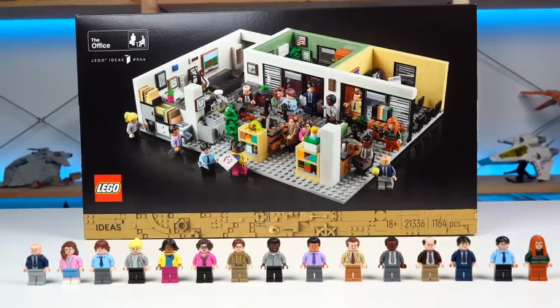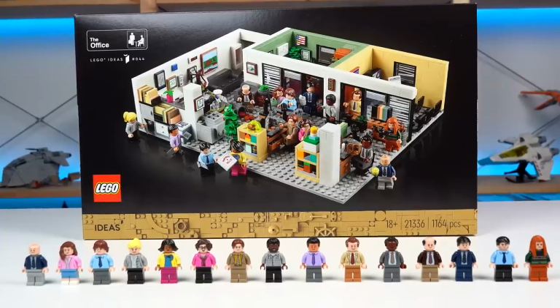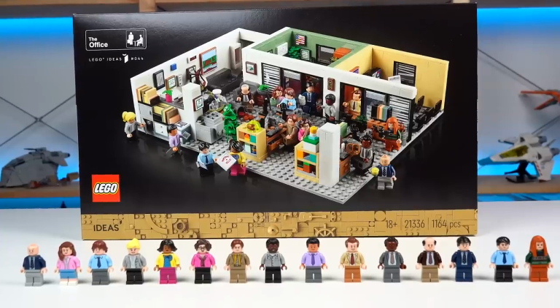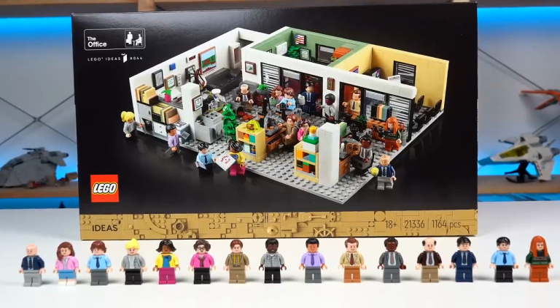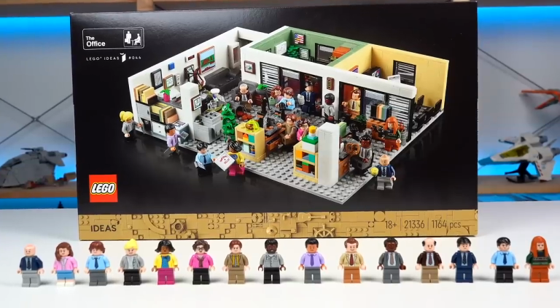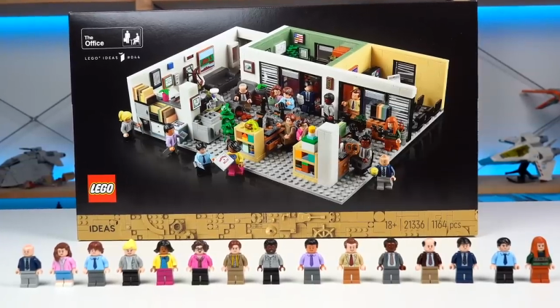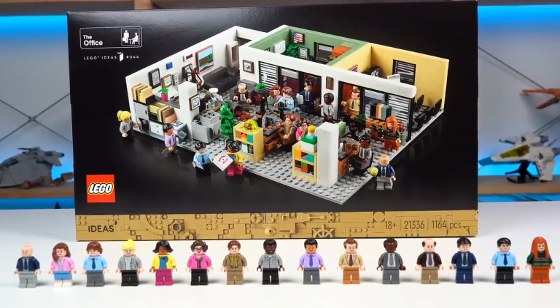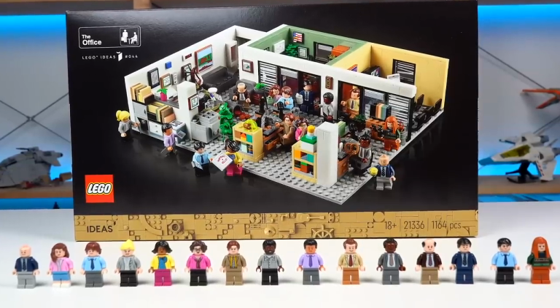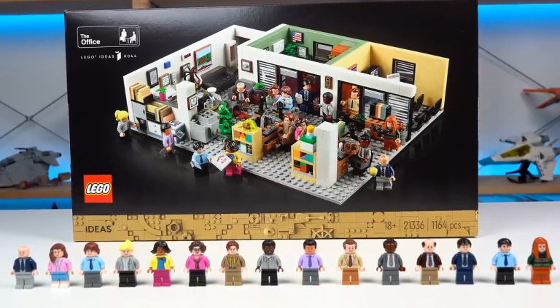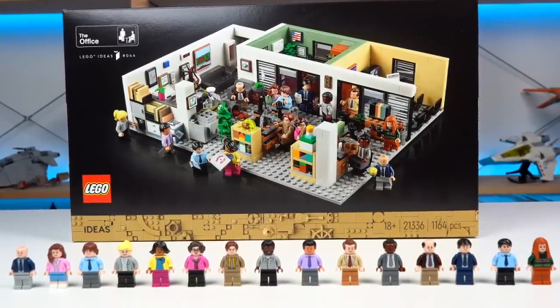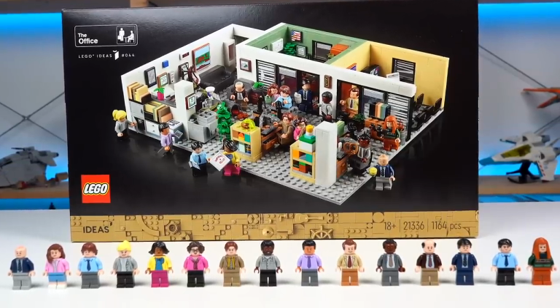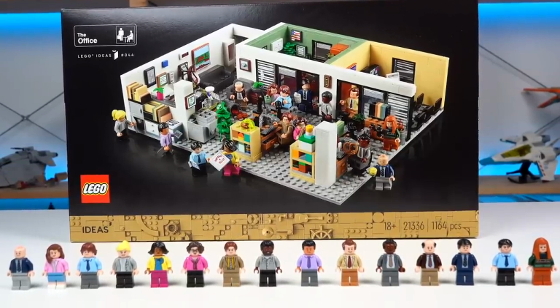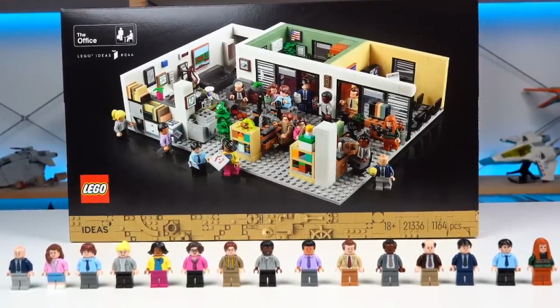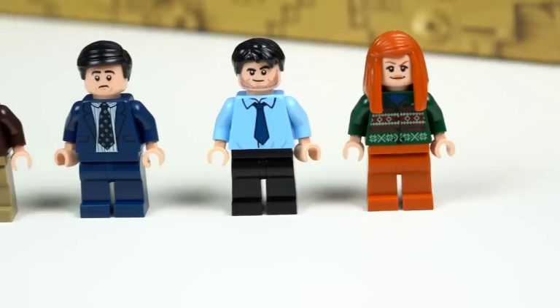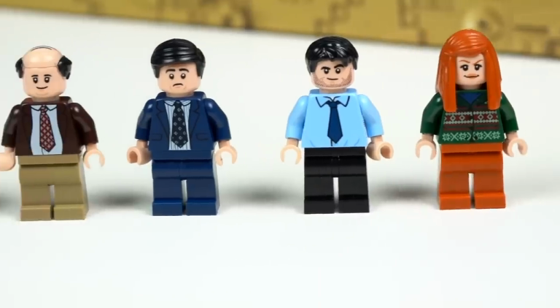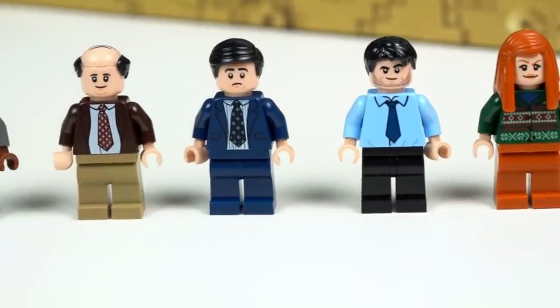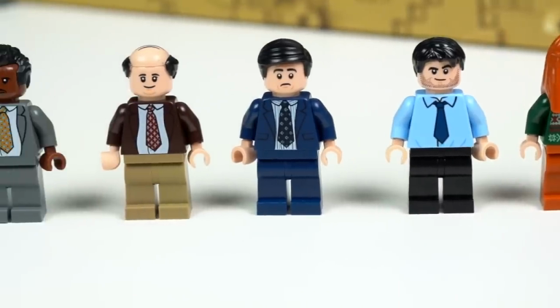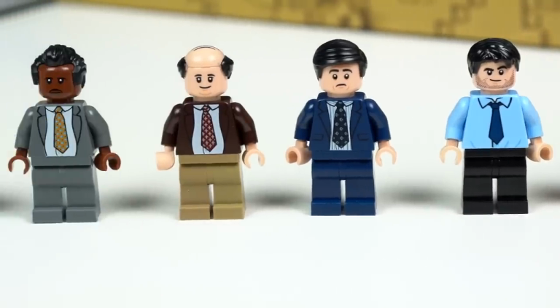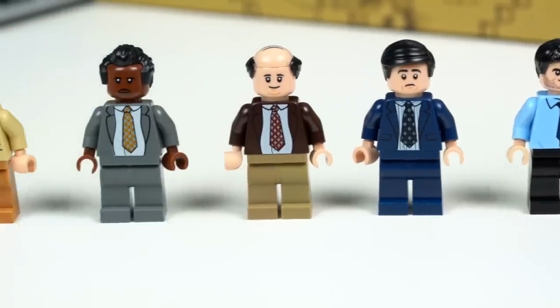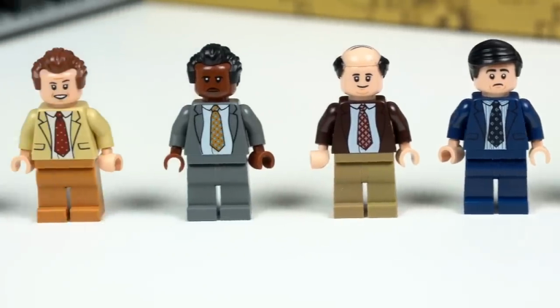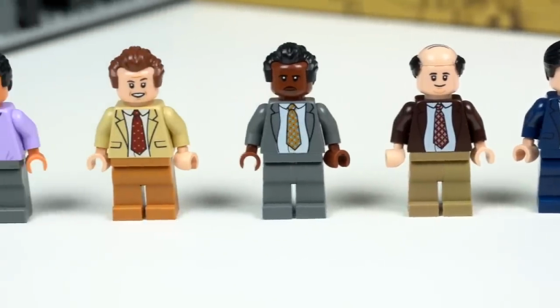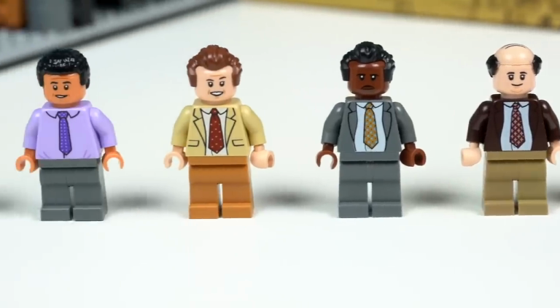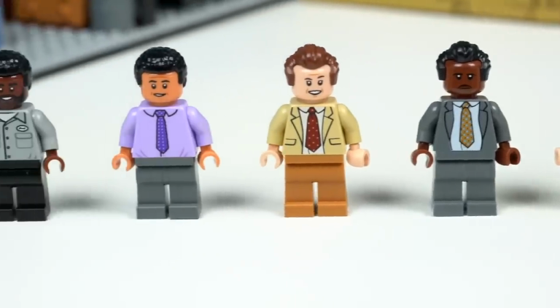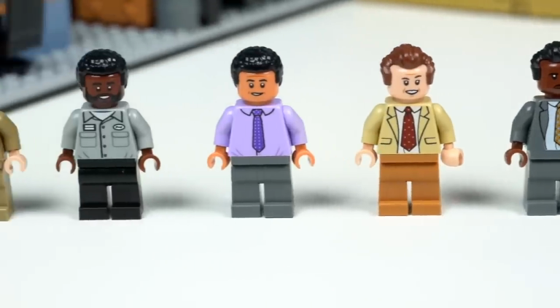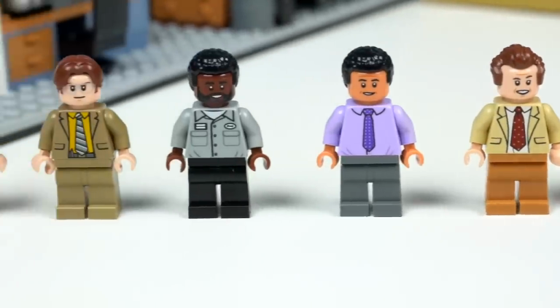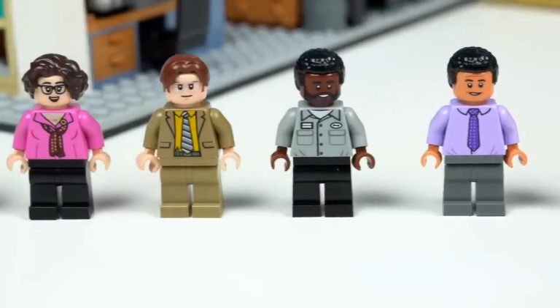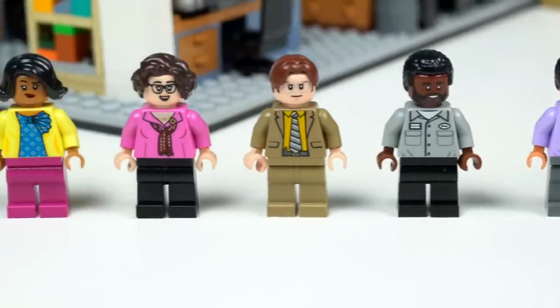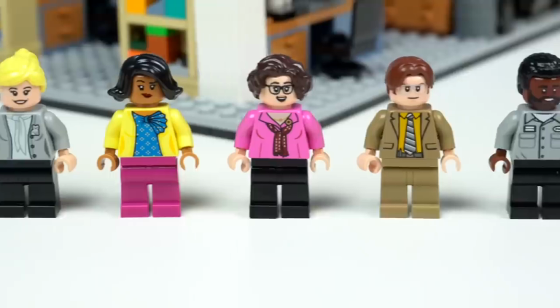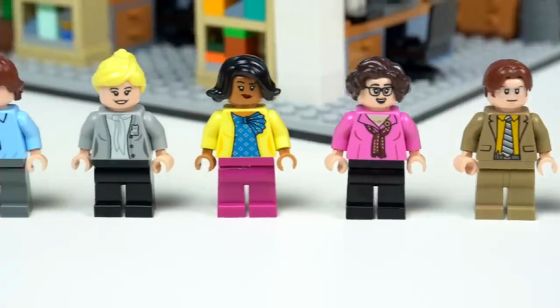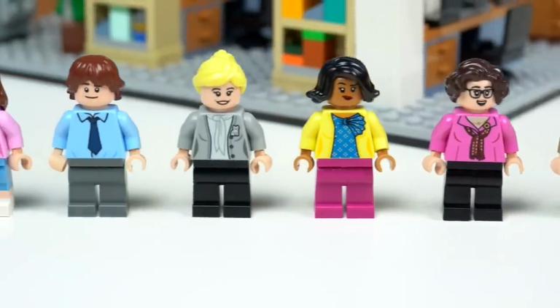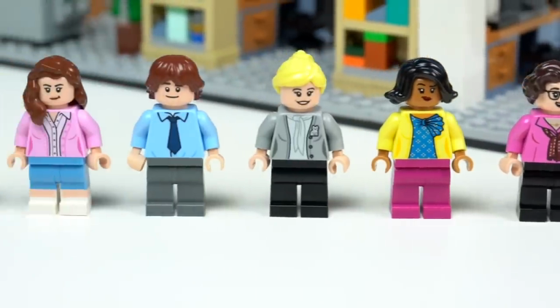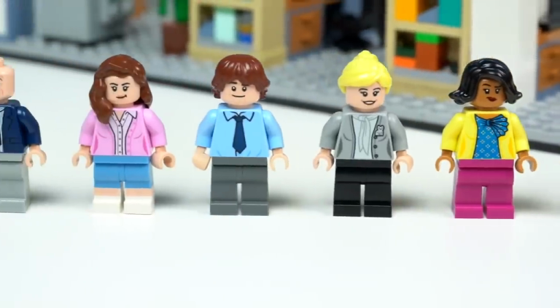There are 15 minifigures and you get all of the main characters that carry the show throughout all the seasons. All of them are exclusive to the set, some if not all carry new prints and usually come with an item that relates to the character in some way.